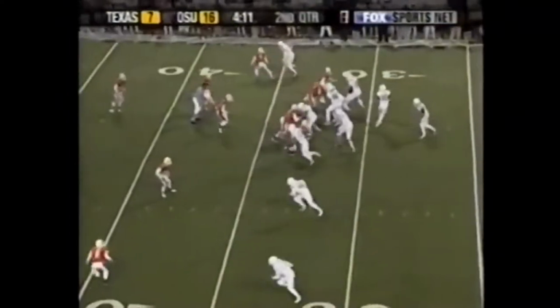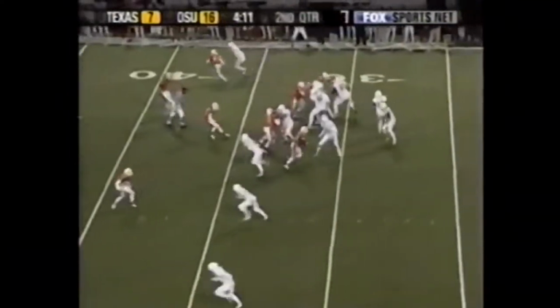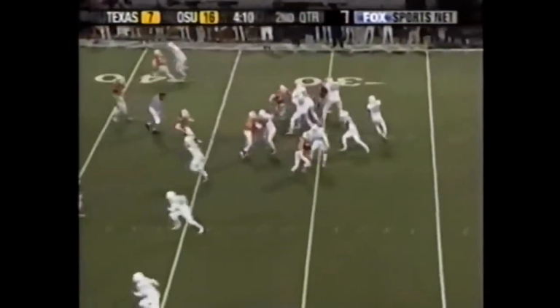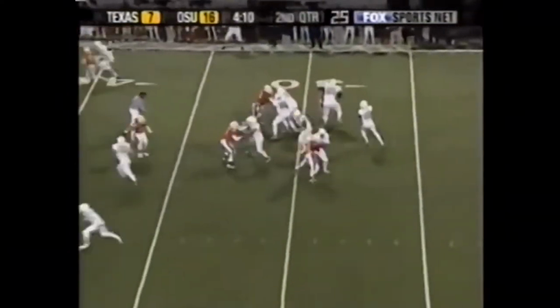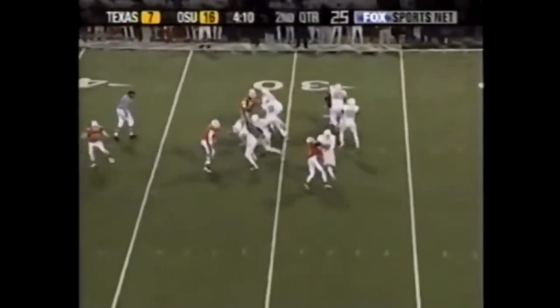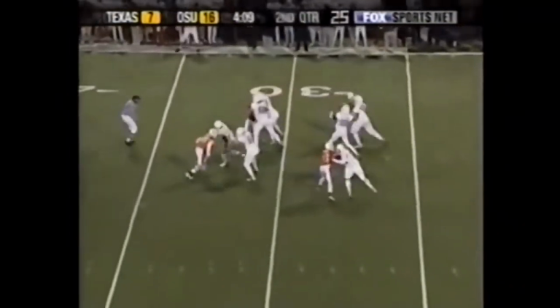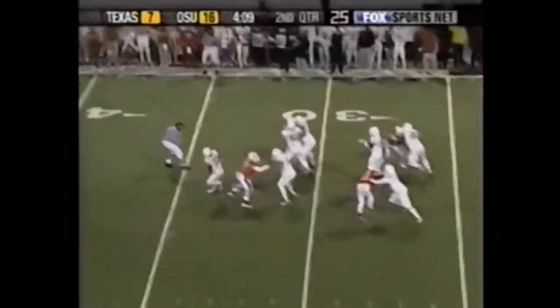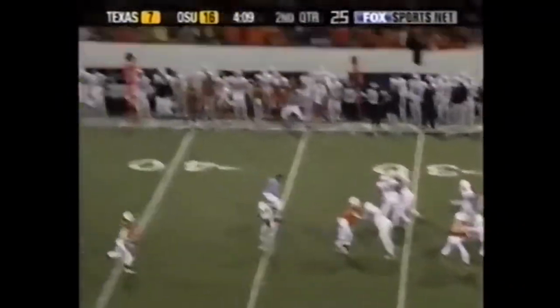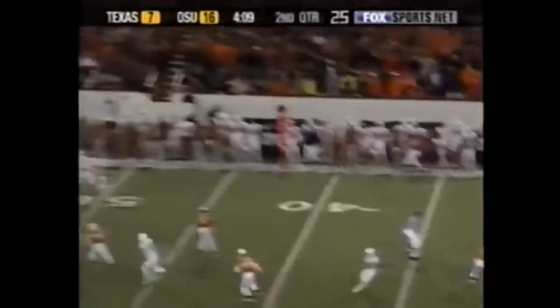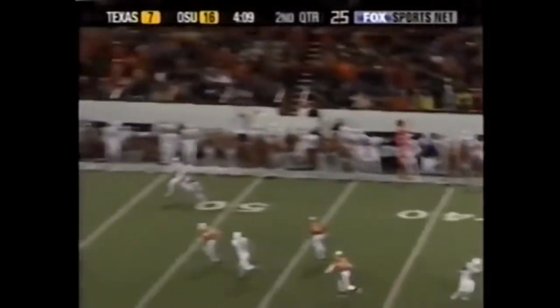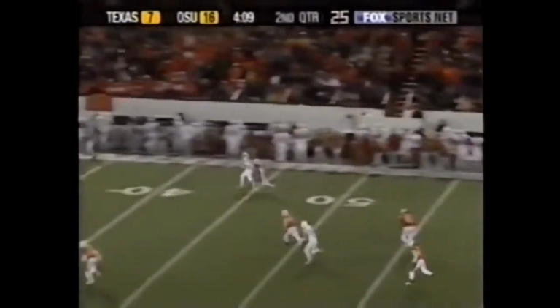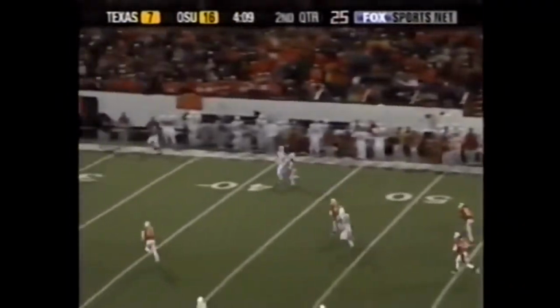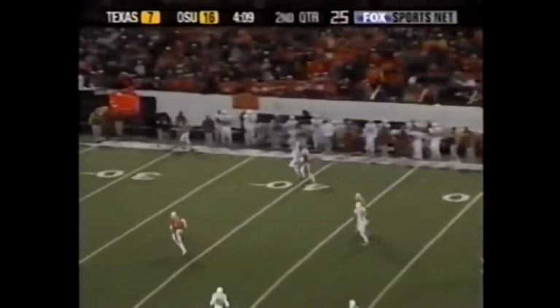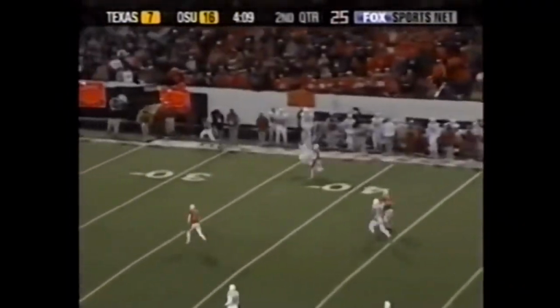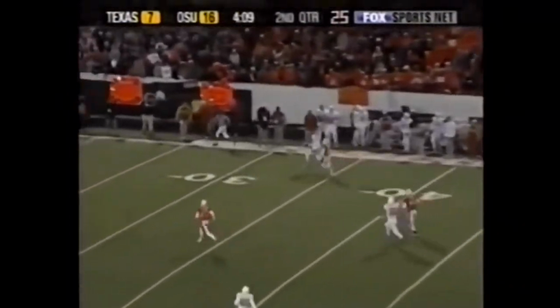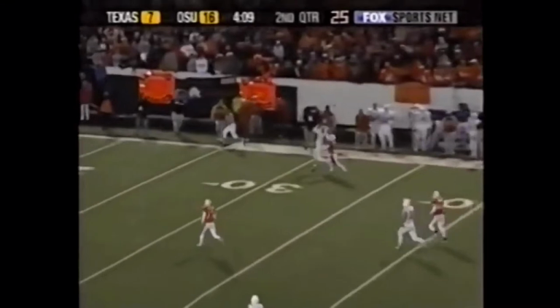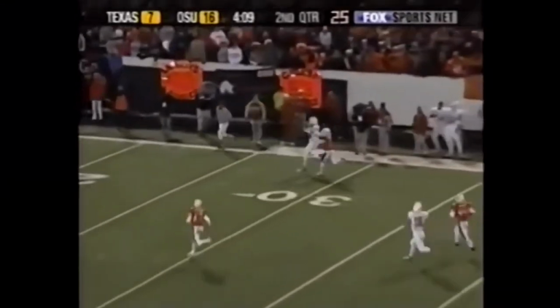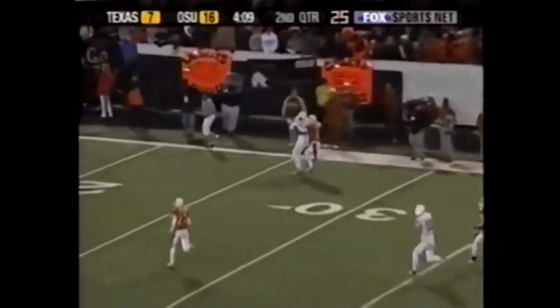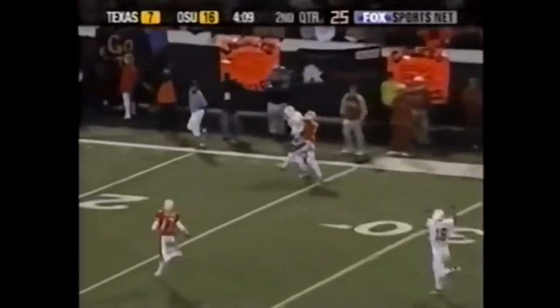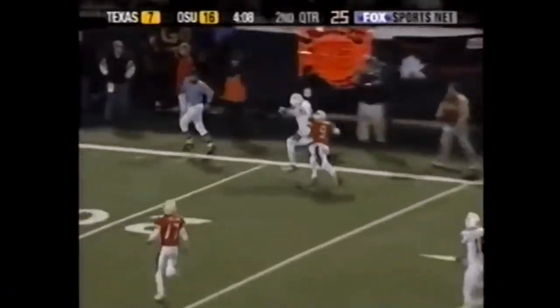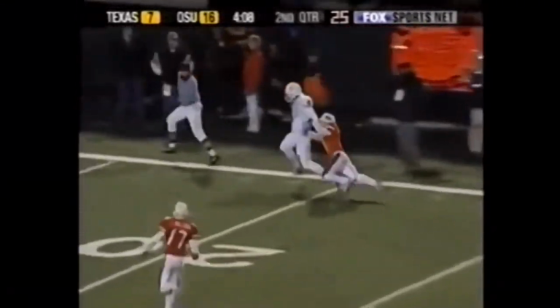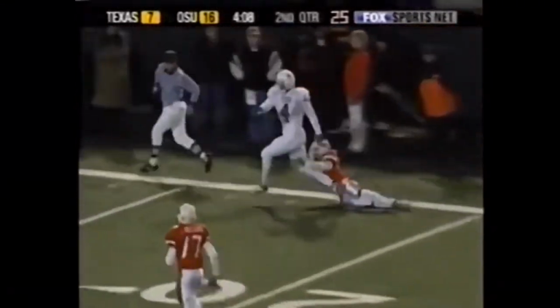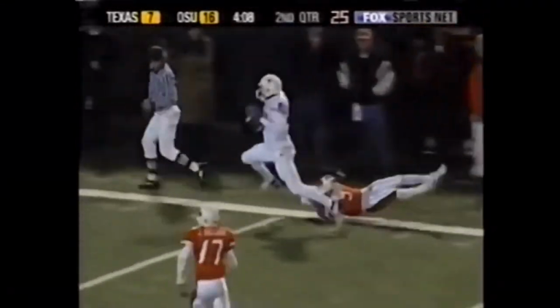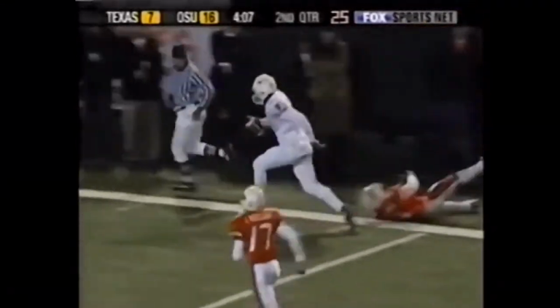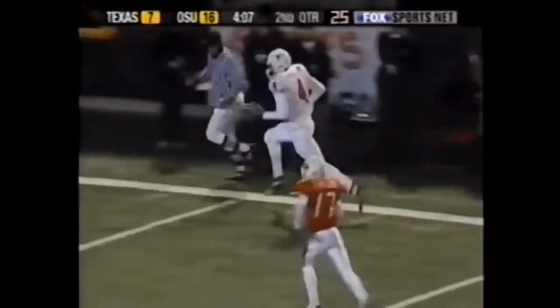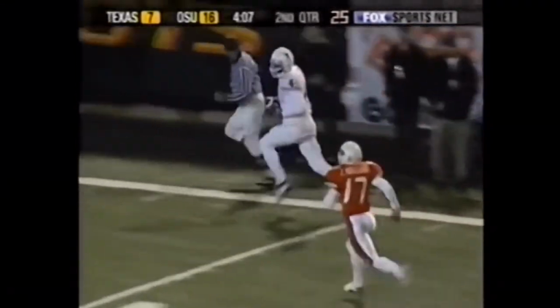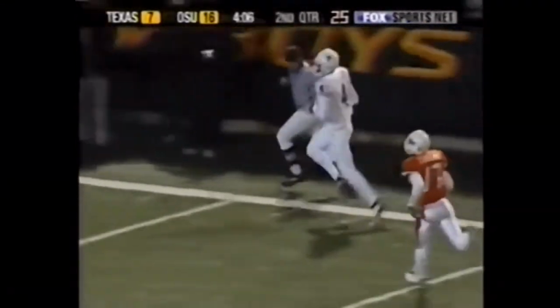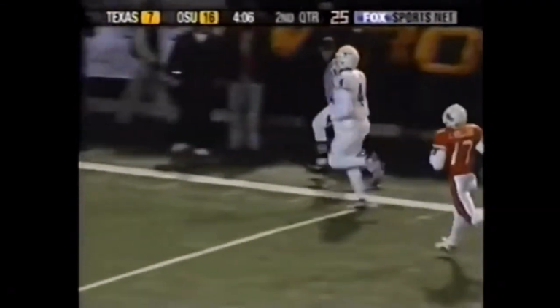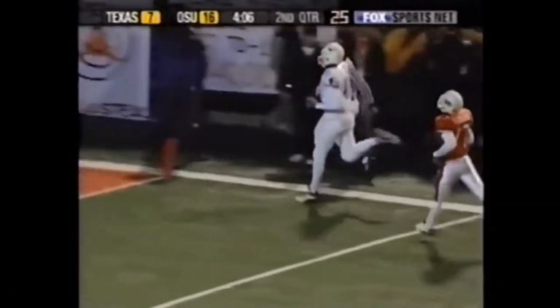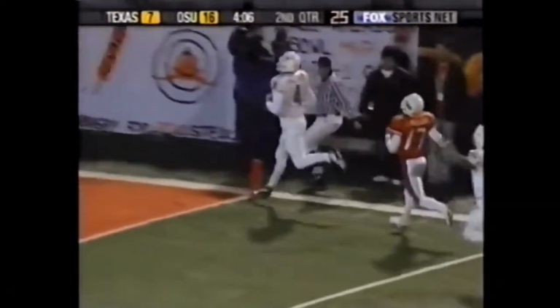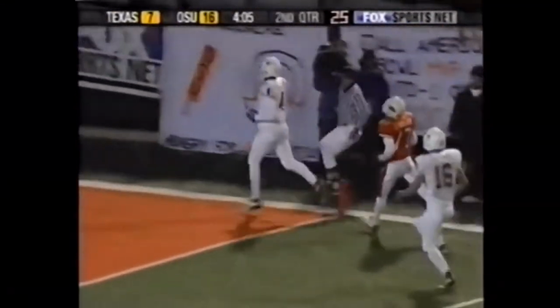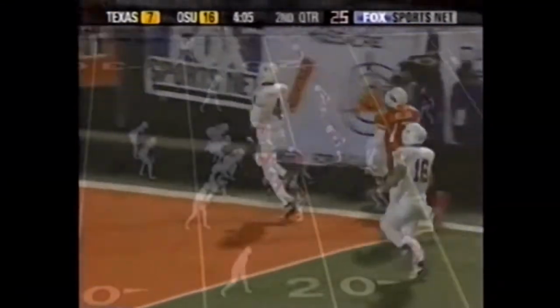Vince Young, first down from the 33. Stretching the field — he's got Williams. What a grab! Williams breaks the tackle, he'll take it in.